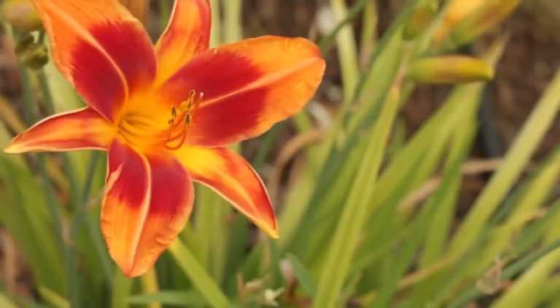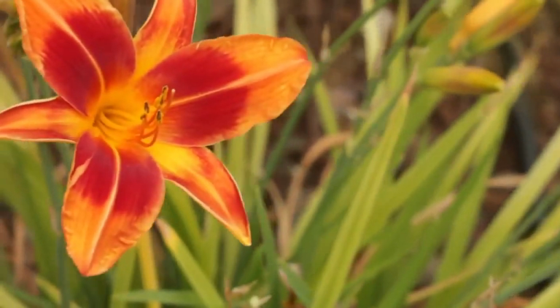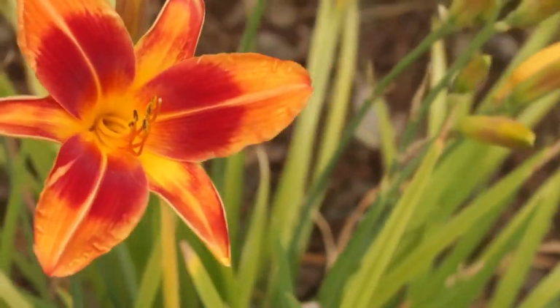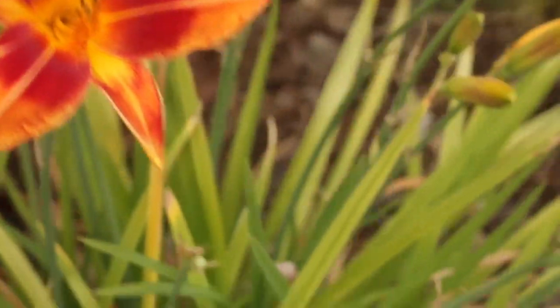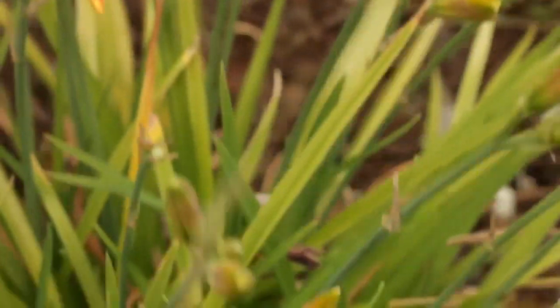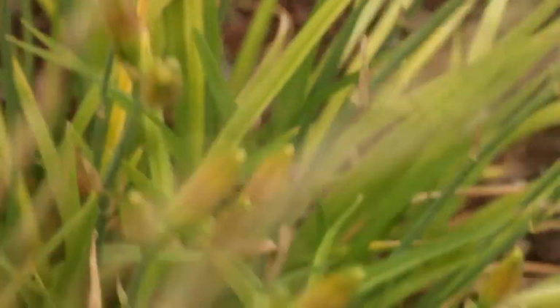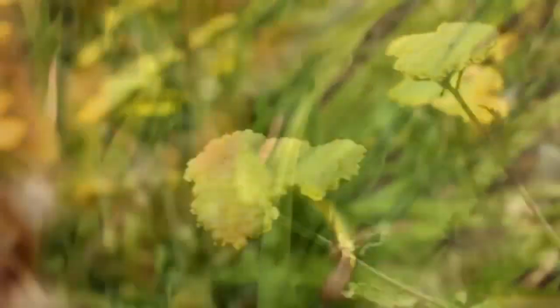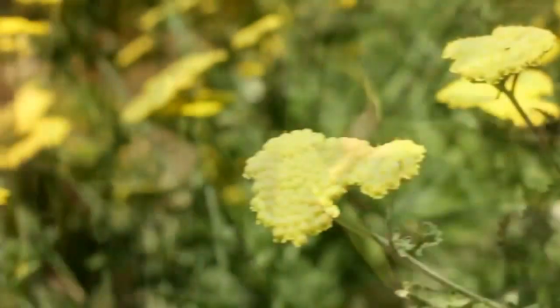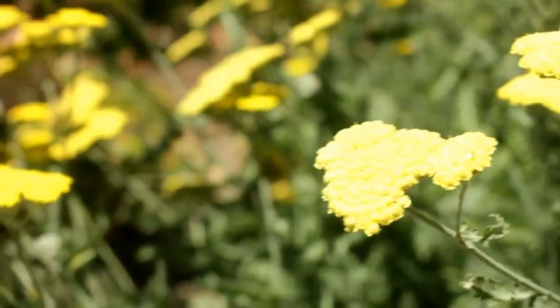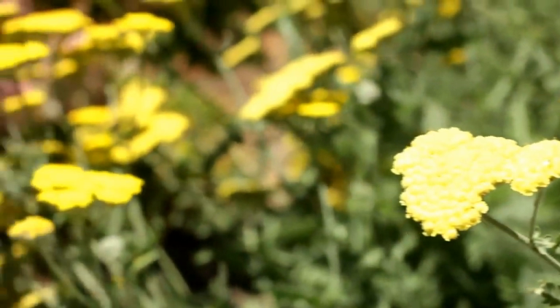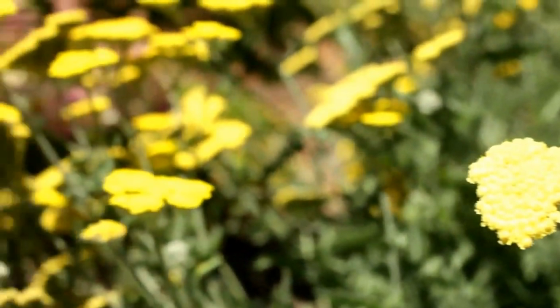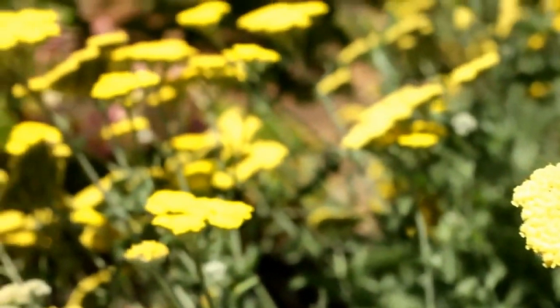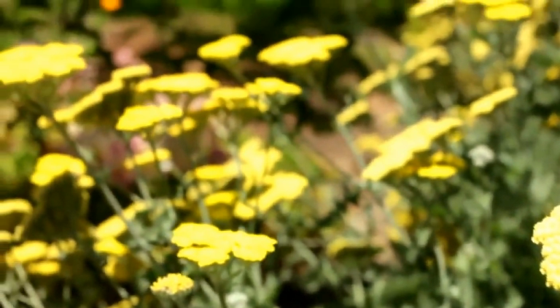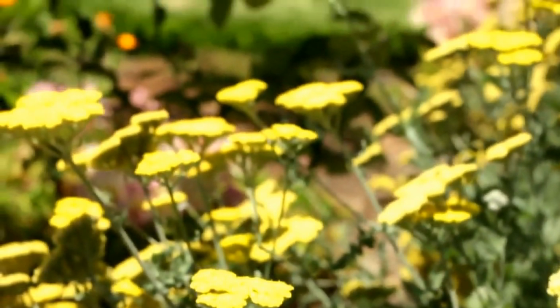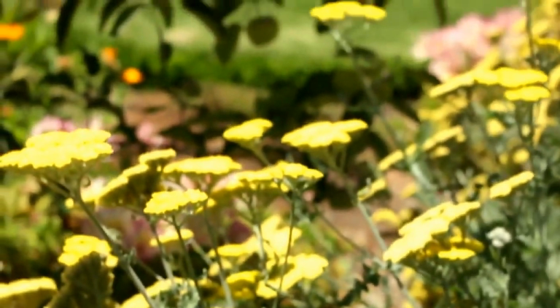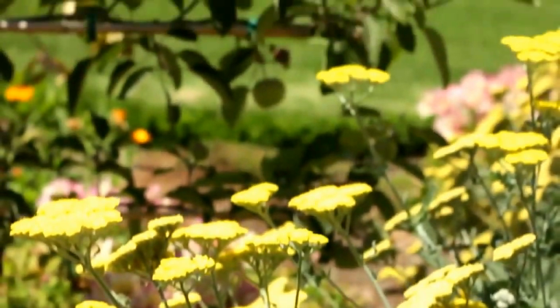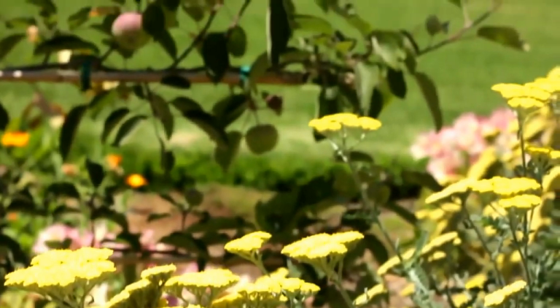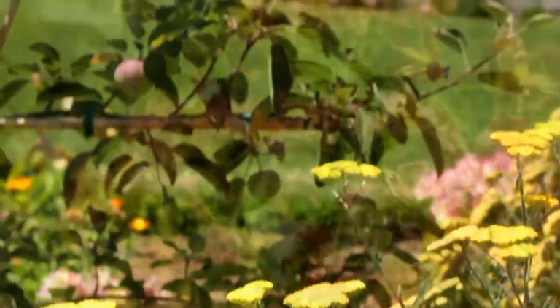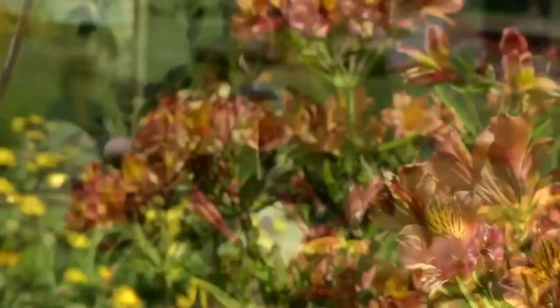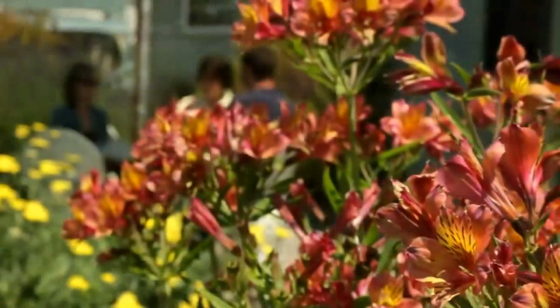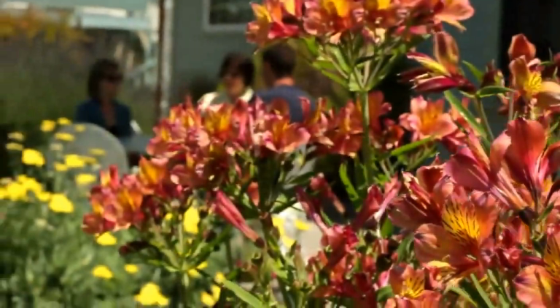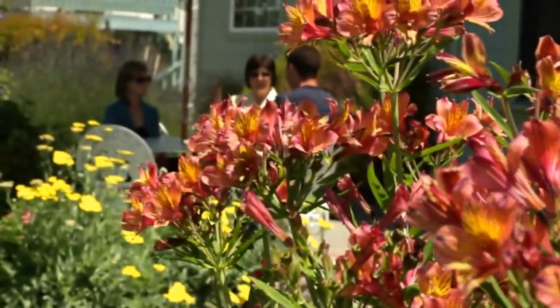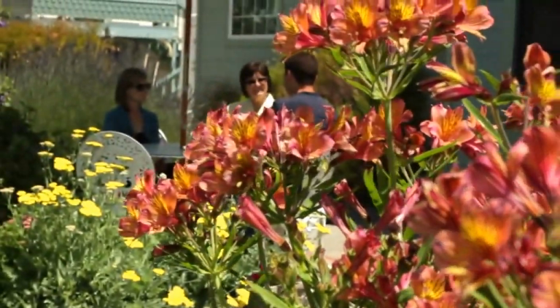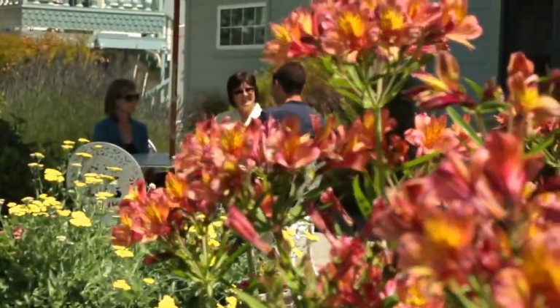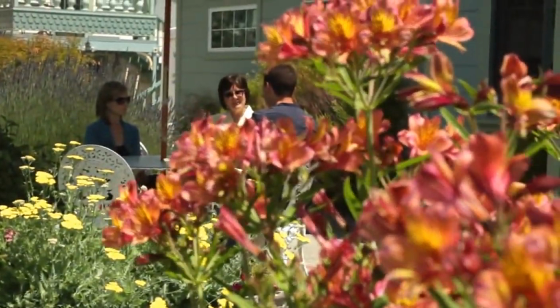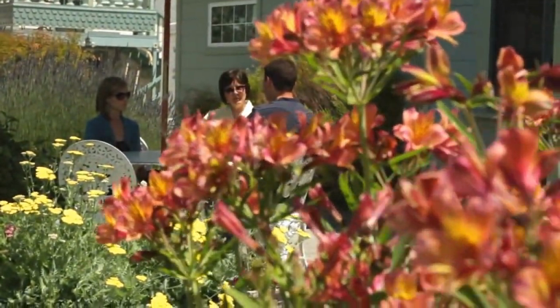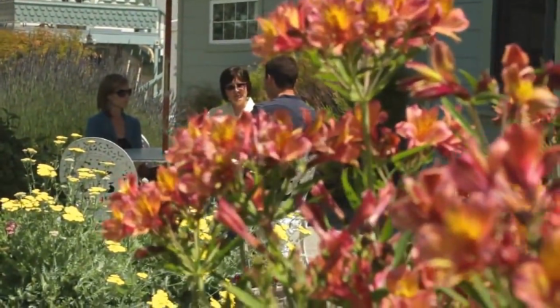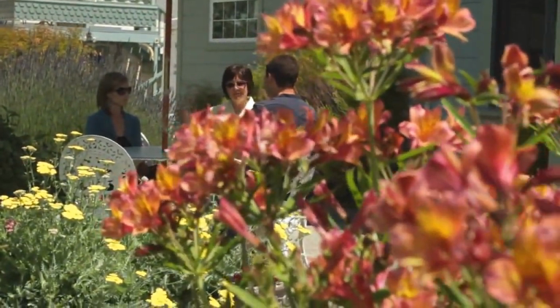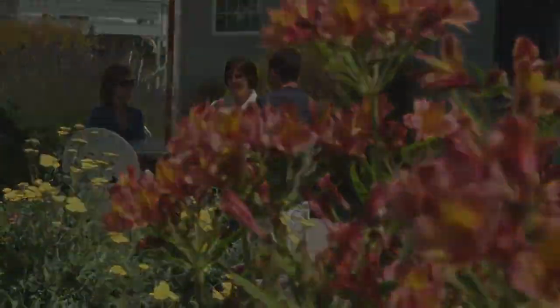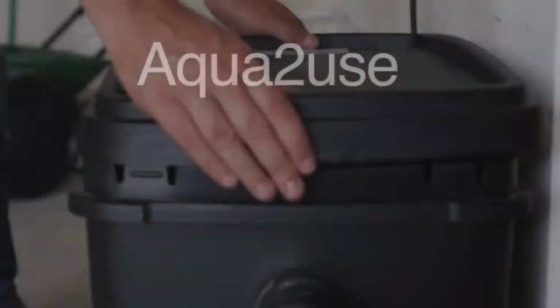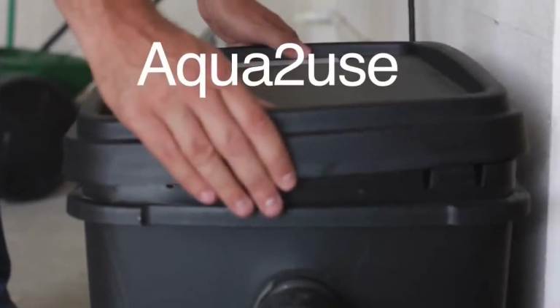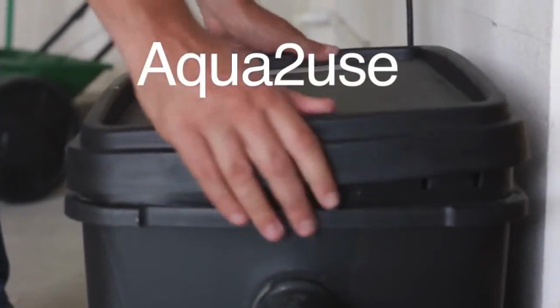Each time you take a shower or do a load of laundry, you water your garden. With the Aqua2U, an average family of four could save up to 40,000 gallons of water a year.